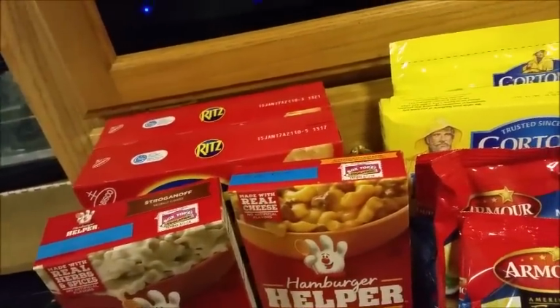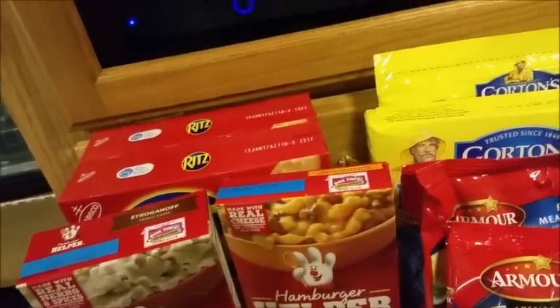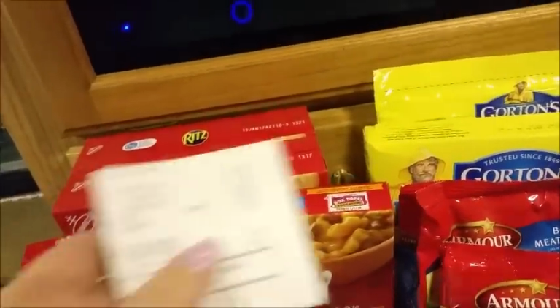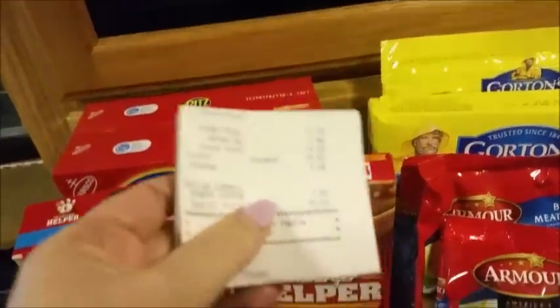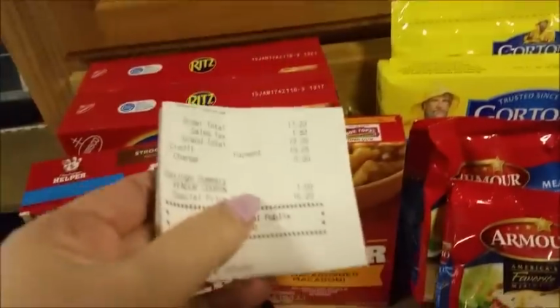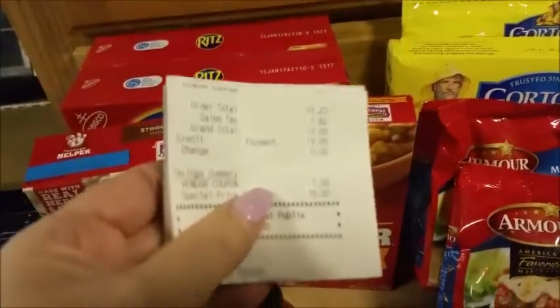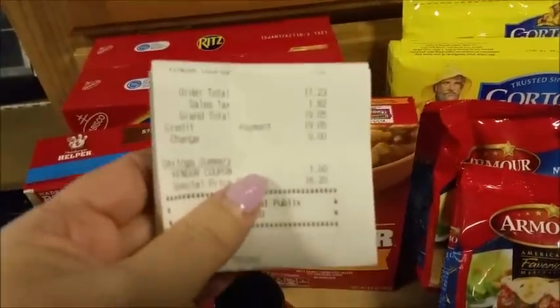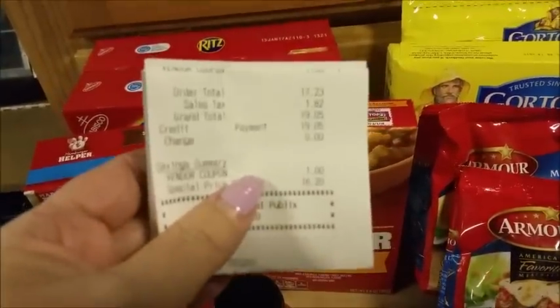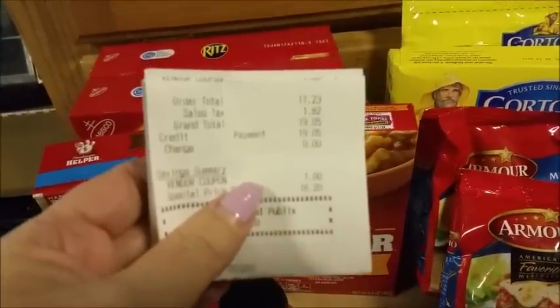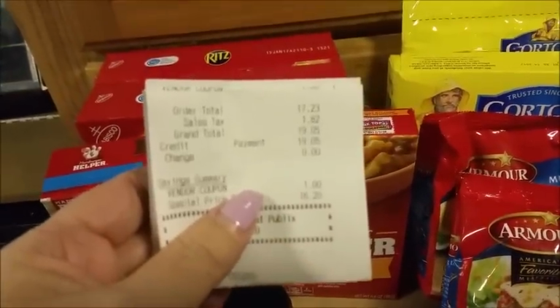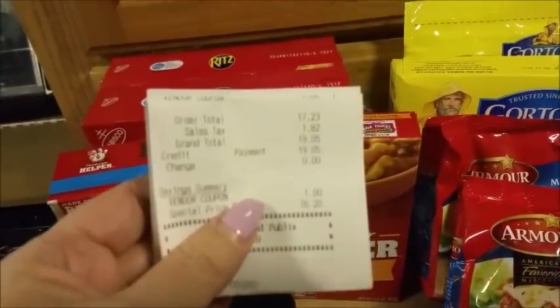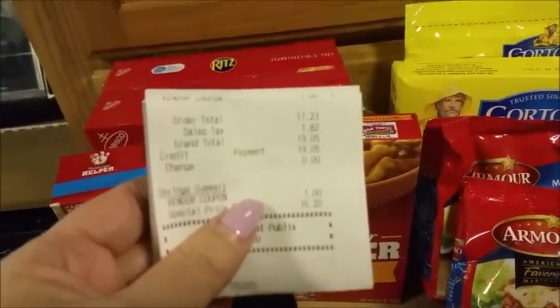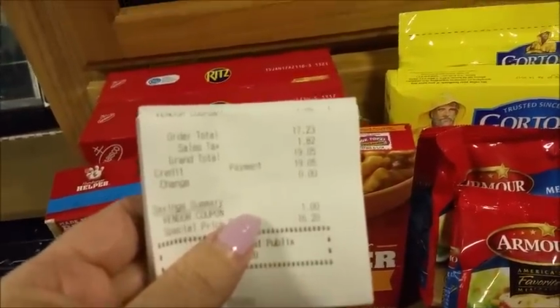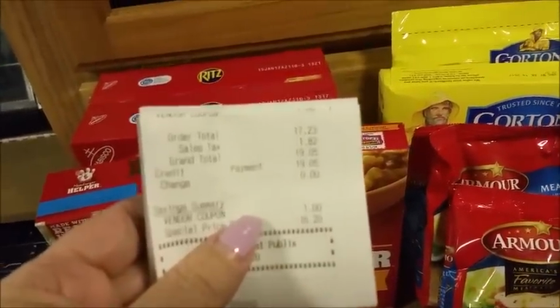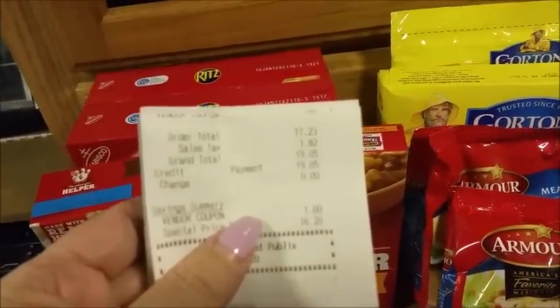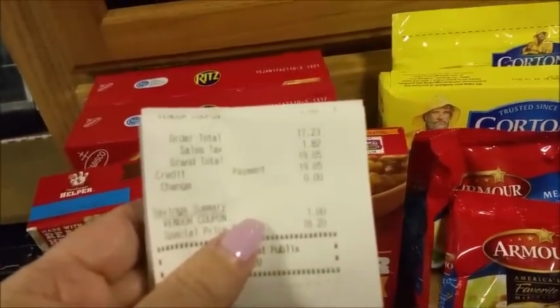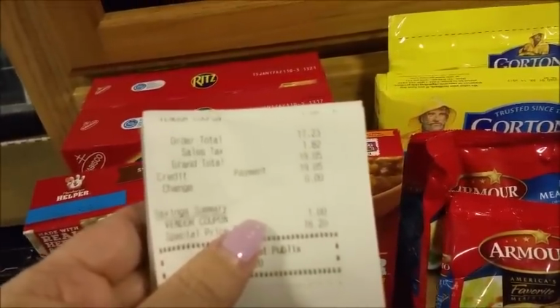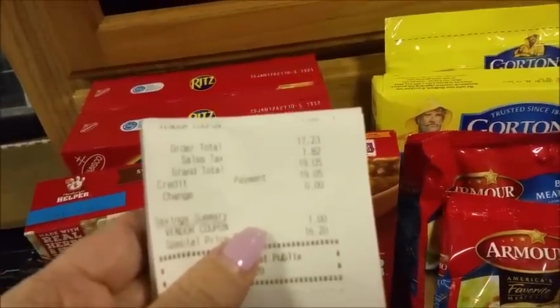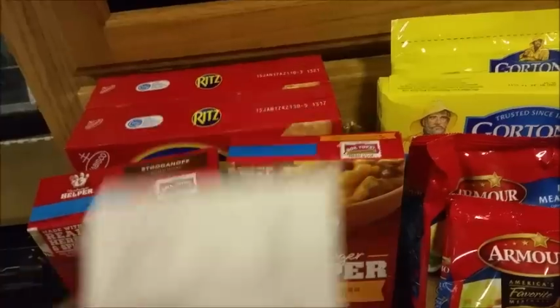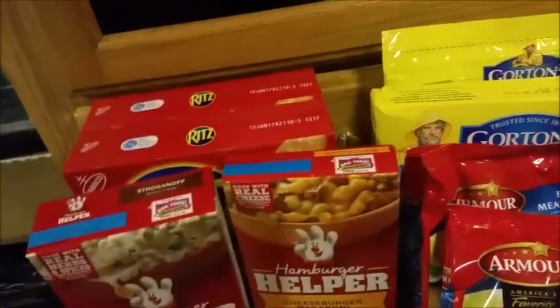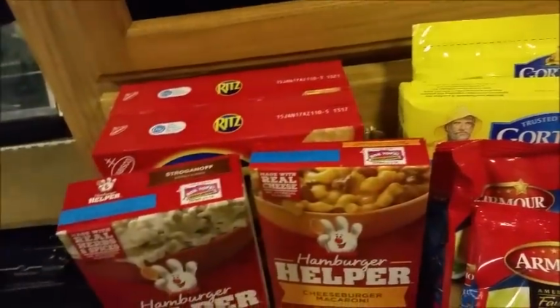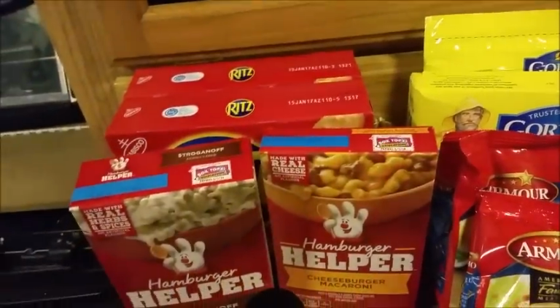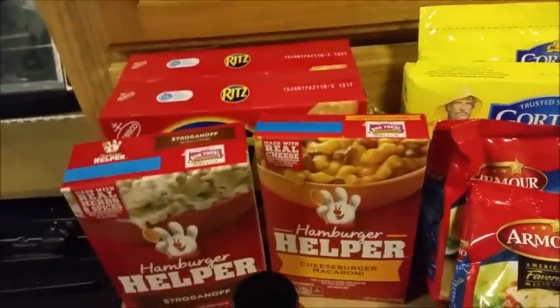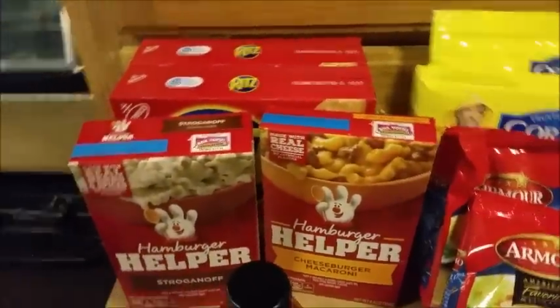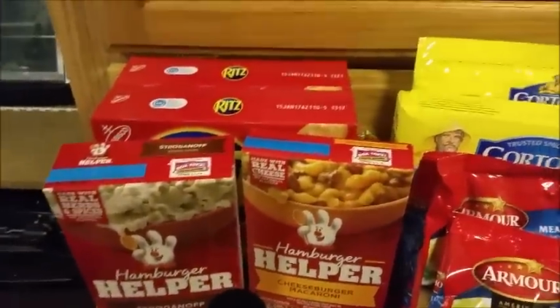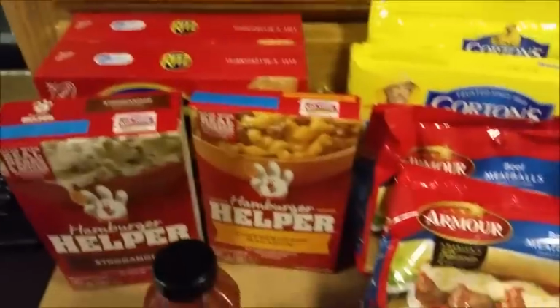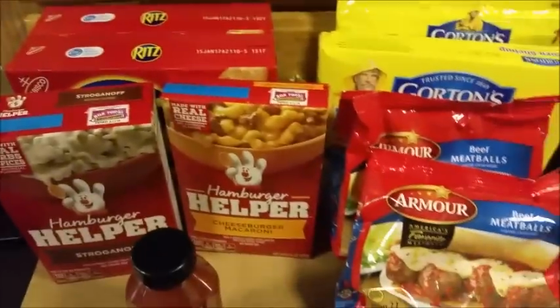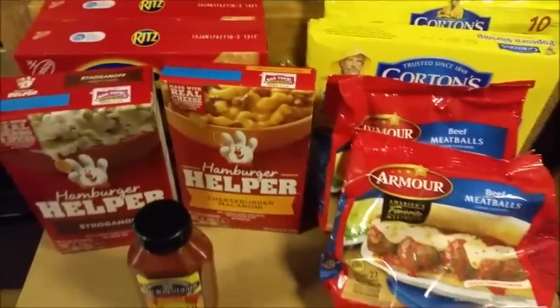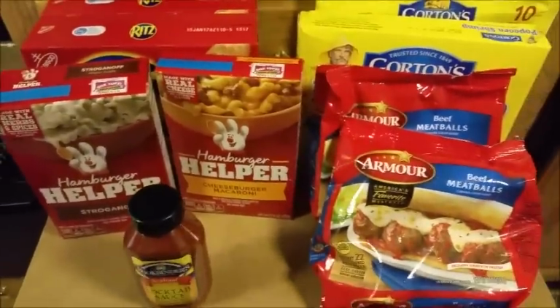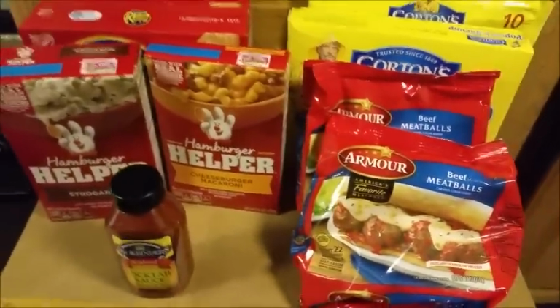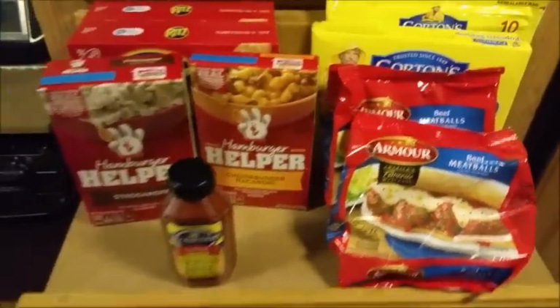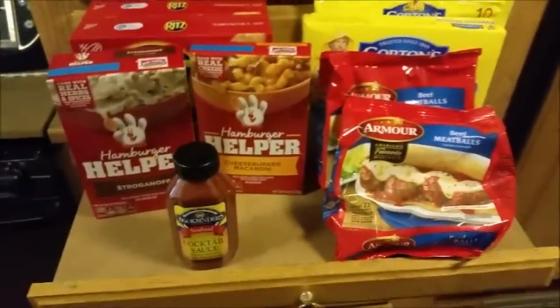My grand total tonight was $19.05. I thought that was awesome. So you guys hang in there with me, and we will see you next time on See Our RV.